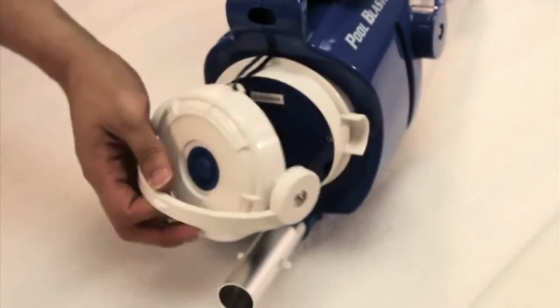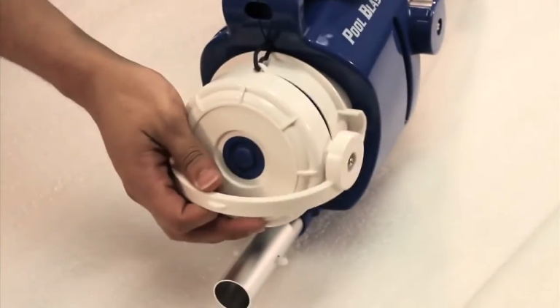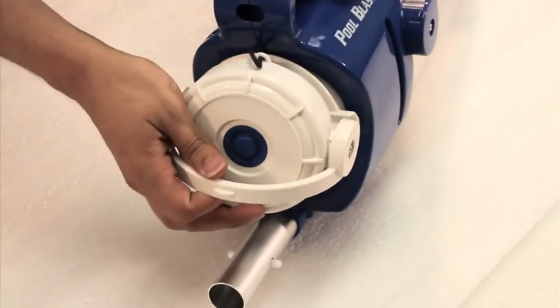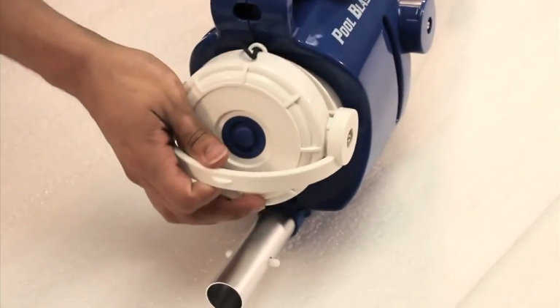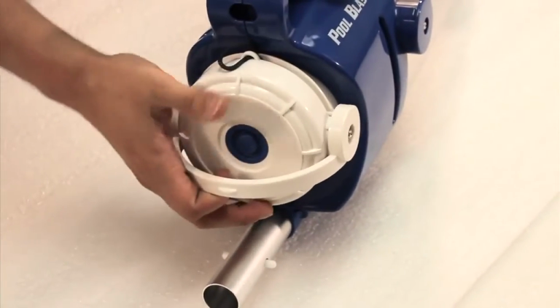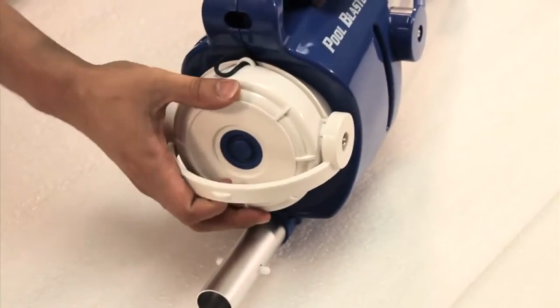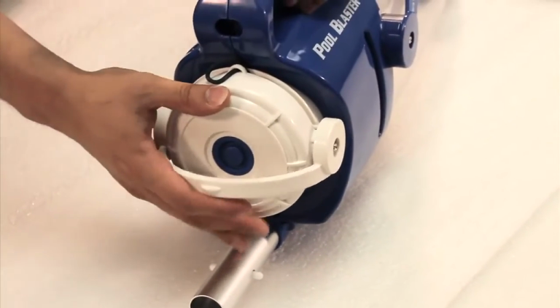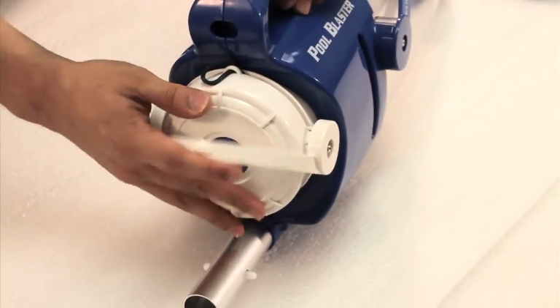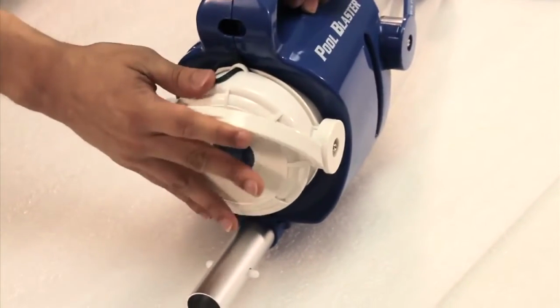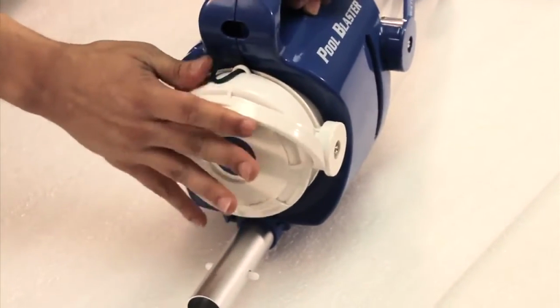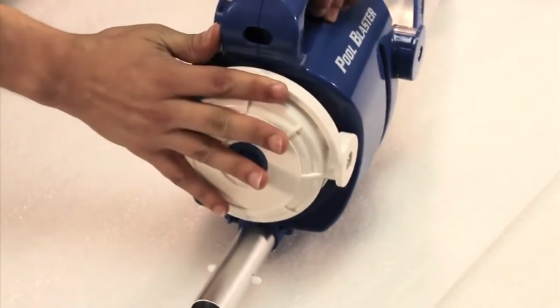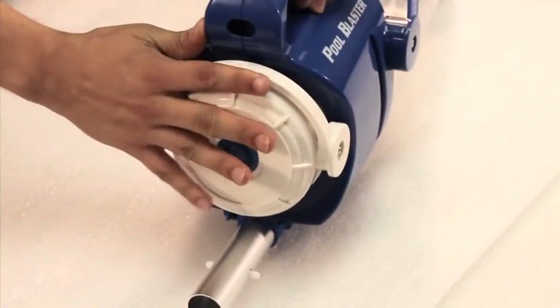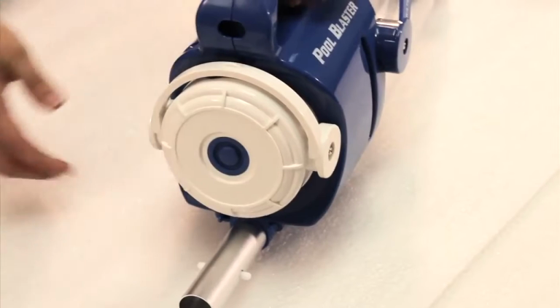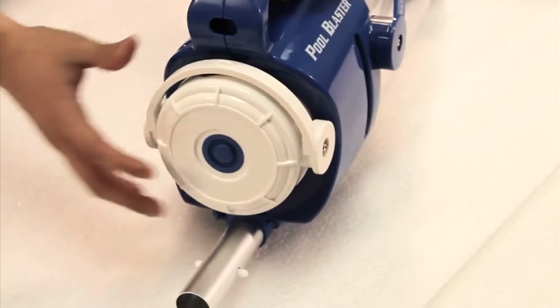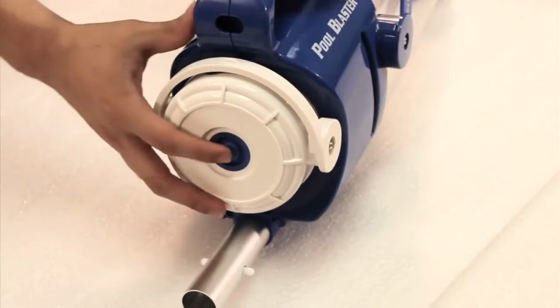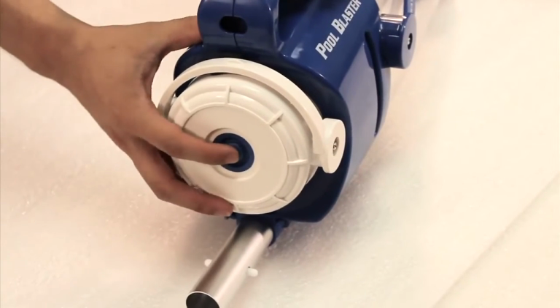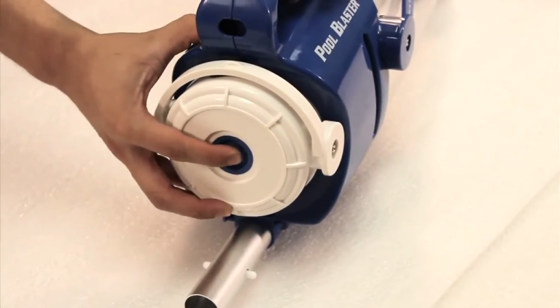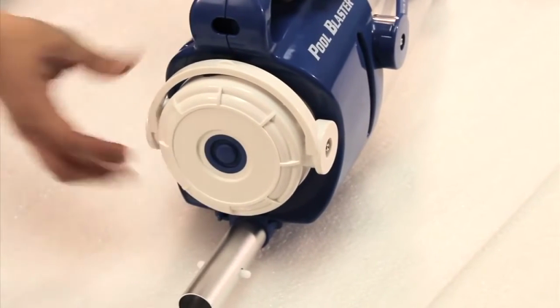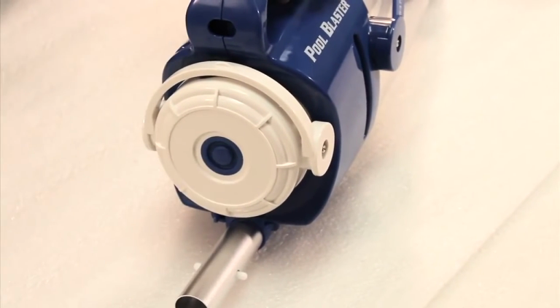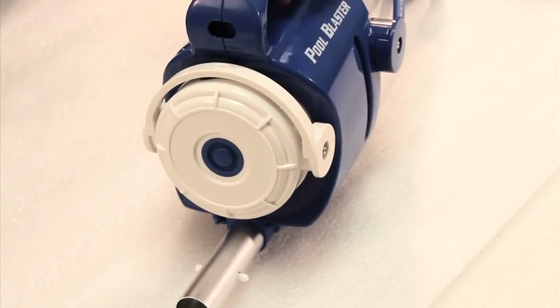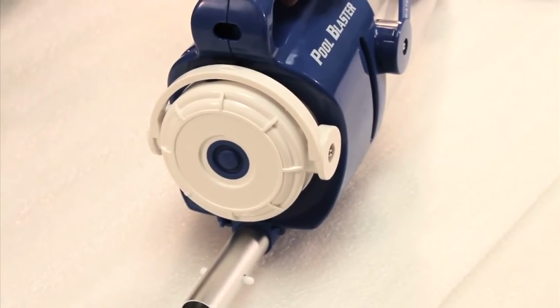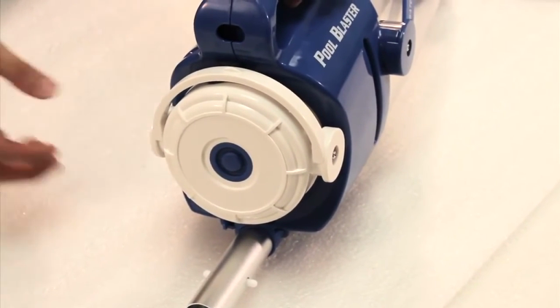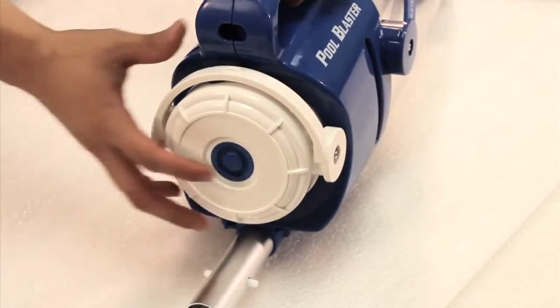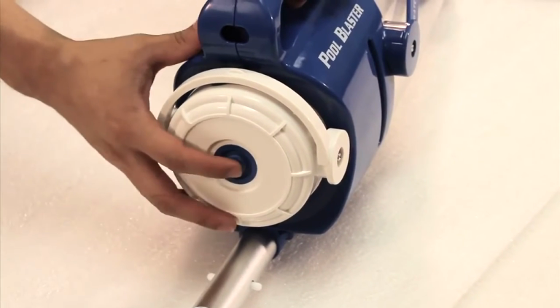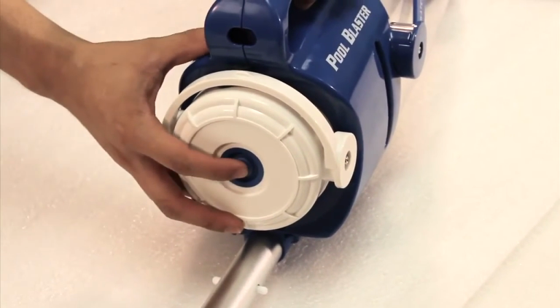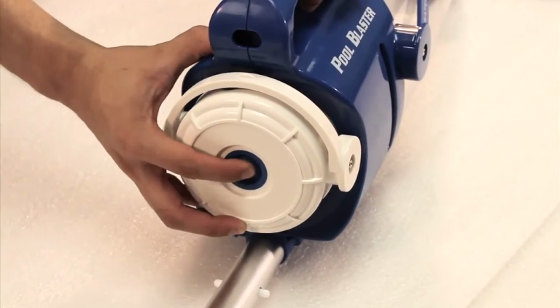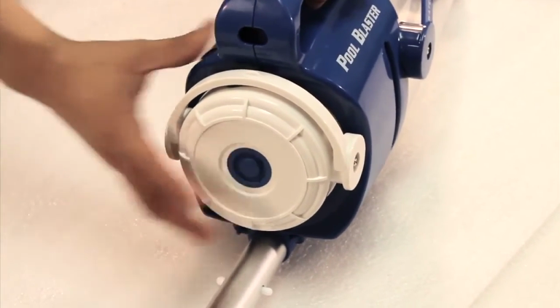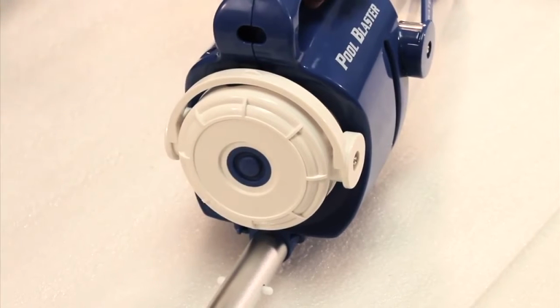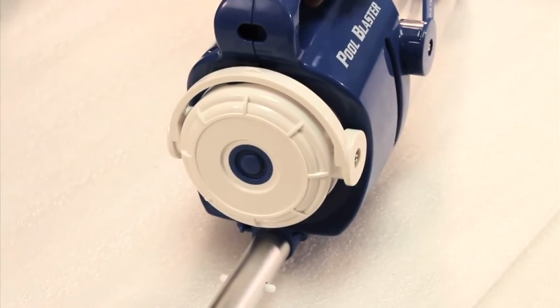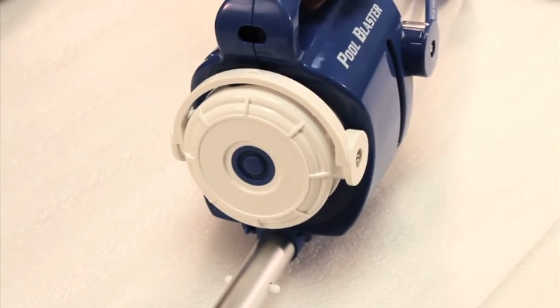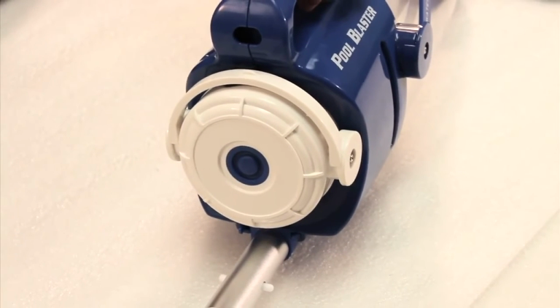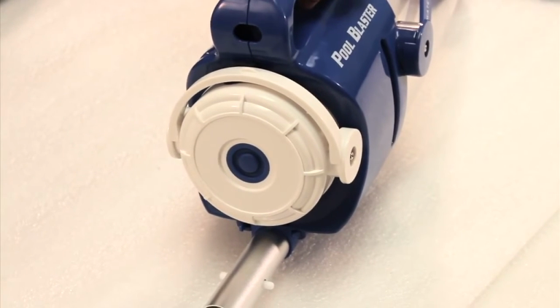Once charged, replace the easy snap locking cap to the vacuum. To start the unit, just push a button and place it in your pool. You should not run the vacuum out of the water.